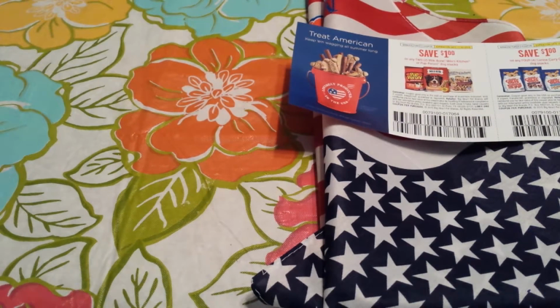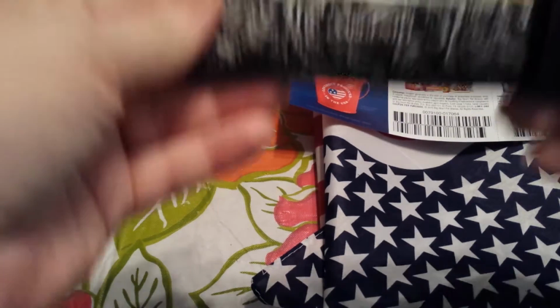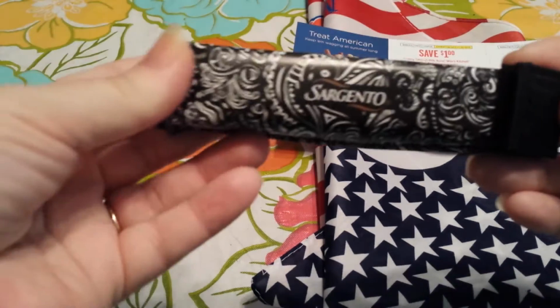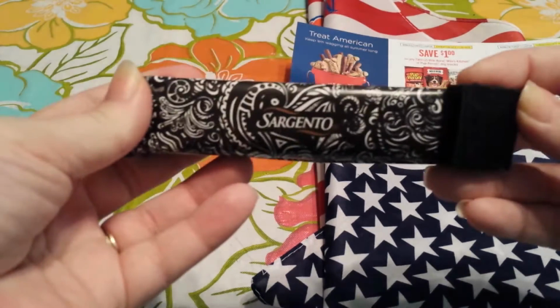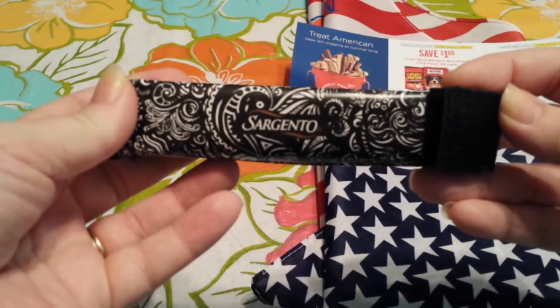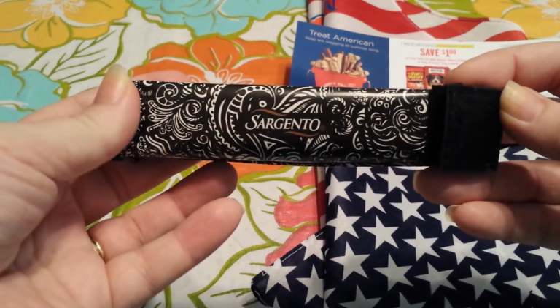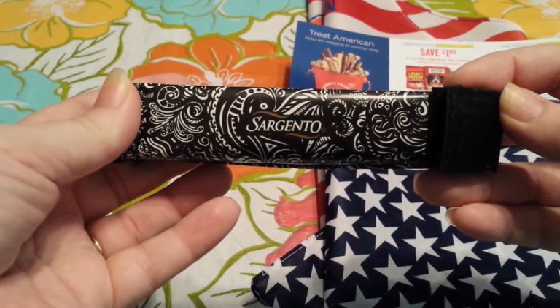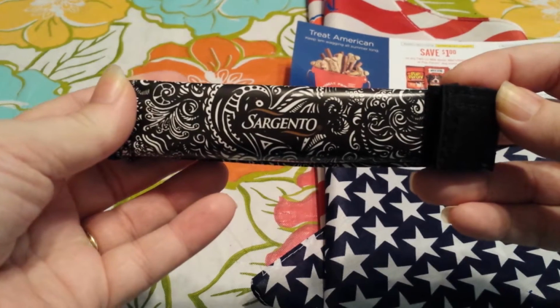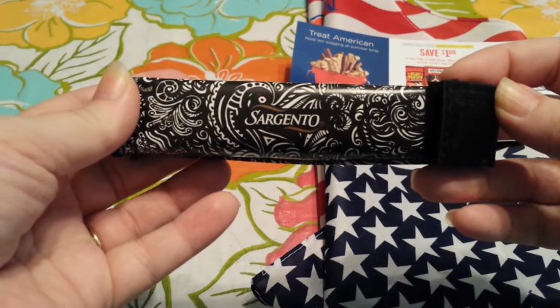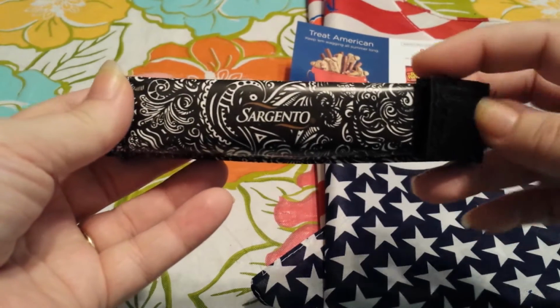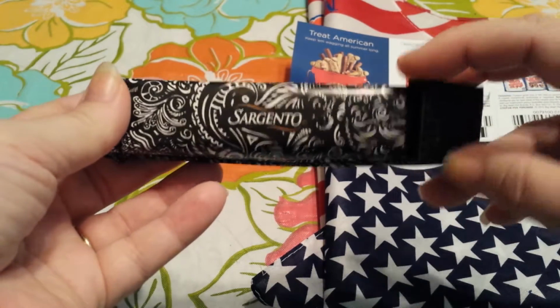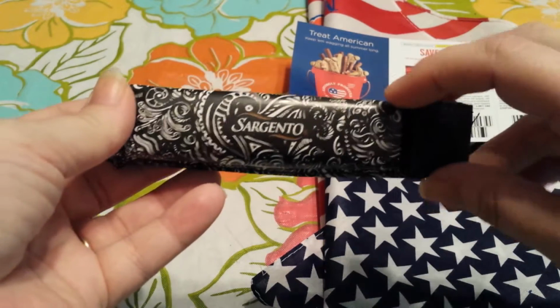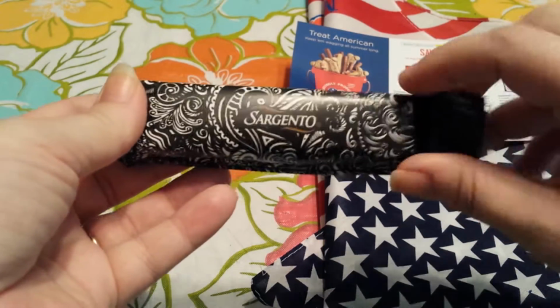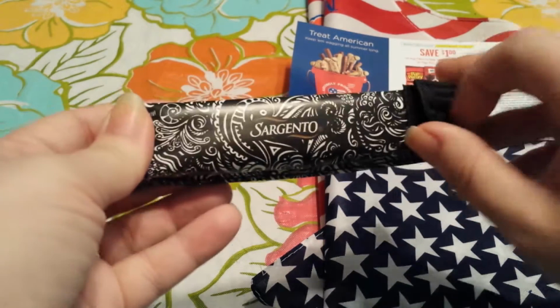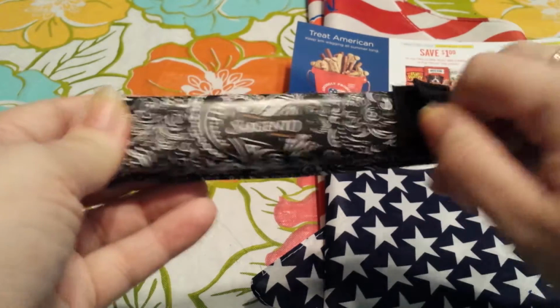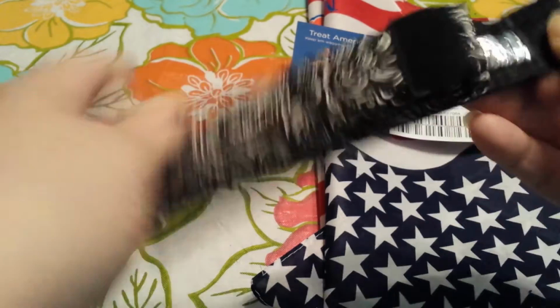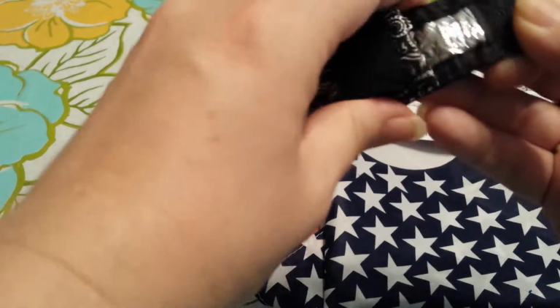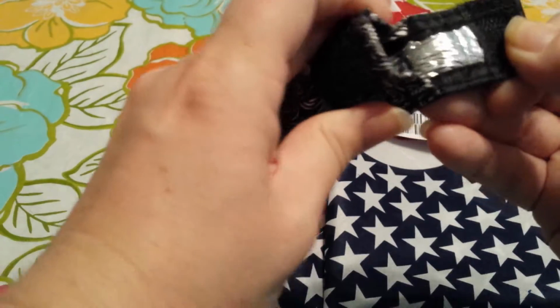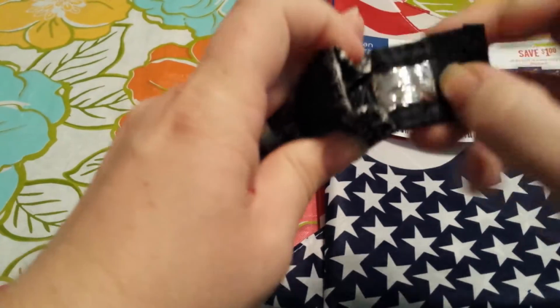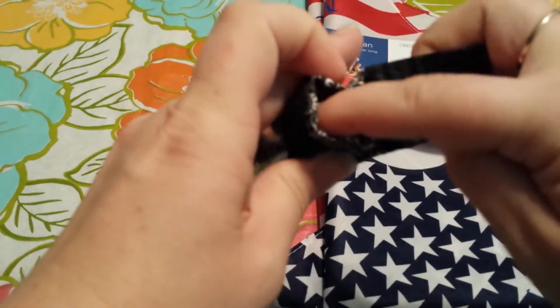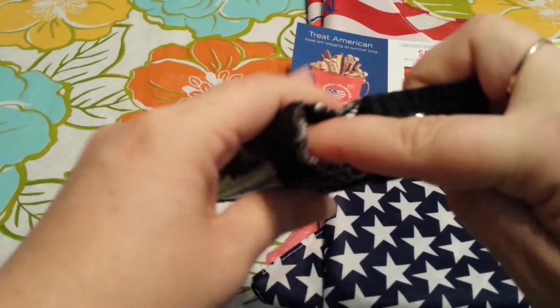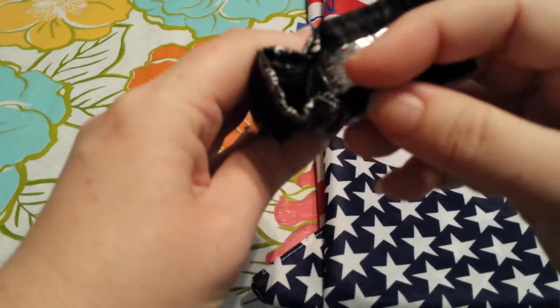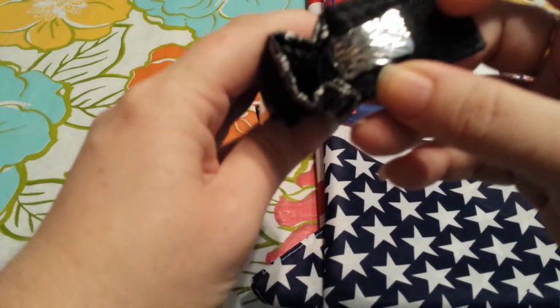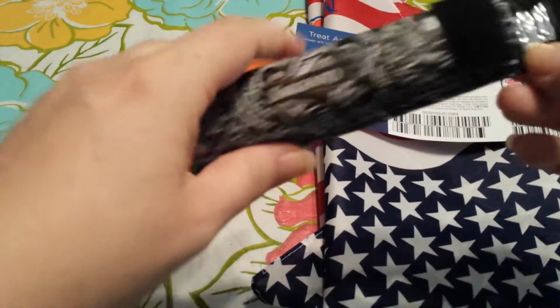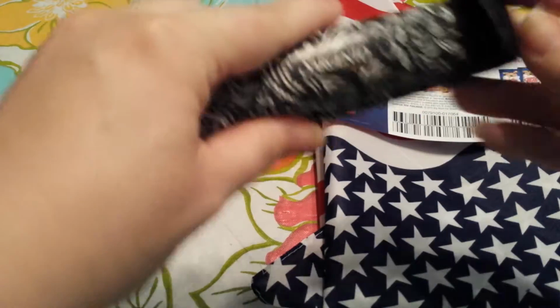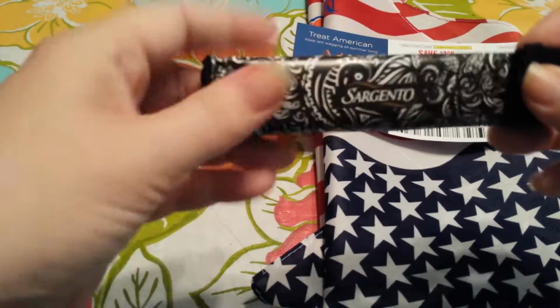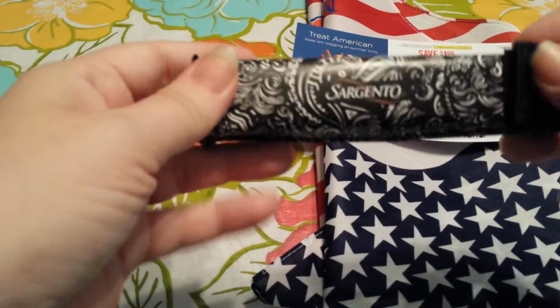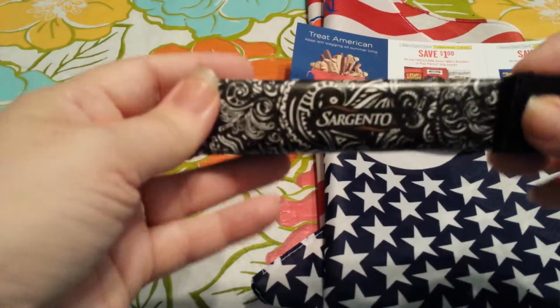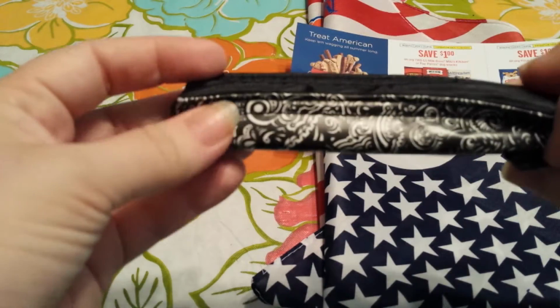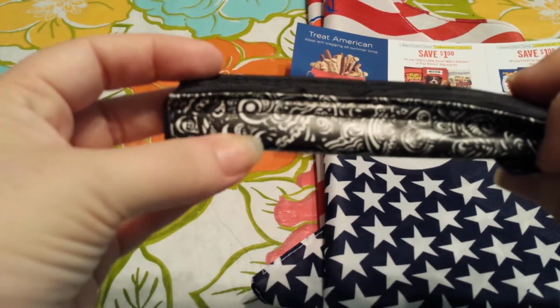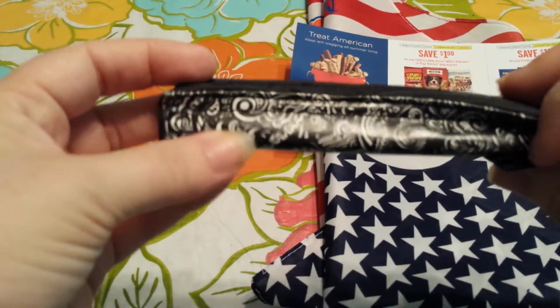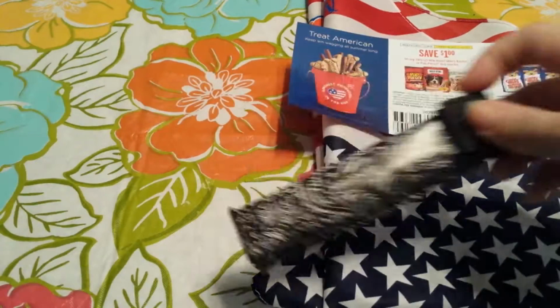Next I got this little insulated holder for the string cheese. This came from Sargento. I thought this was really cute — you can use it for anything. I really like the pattern.